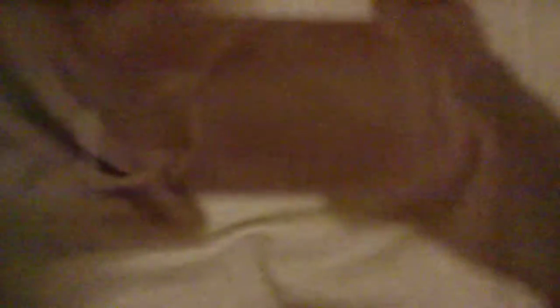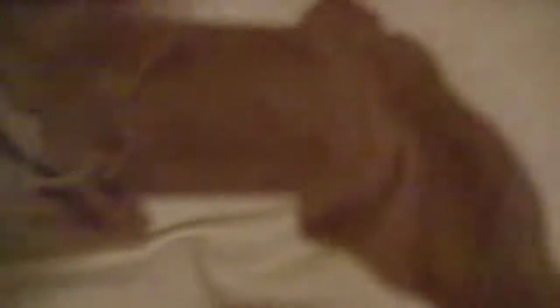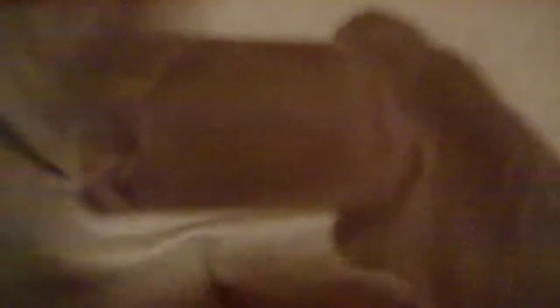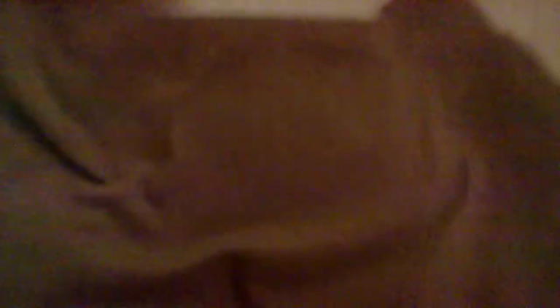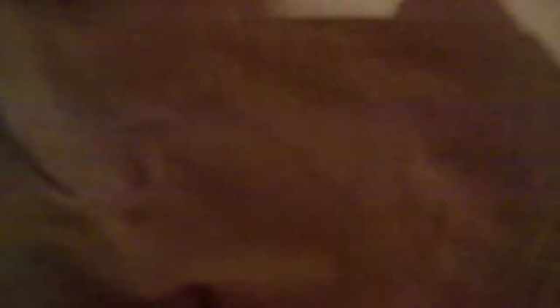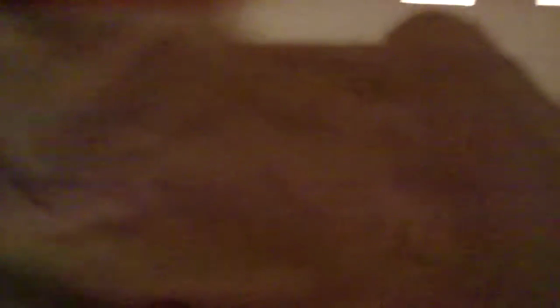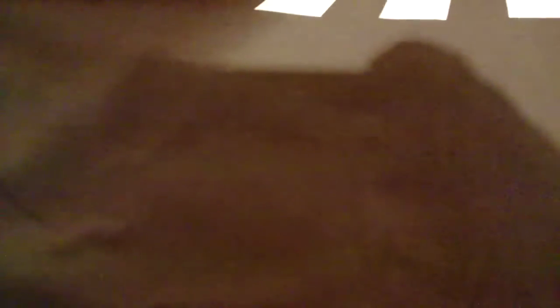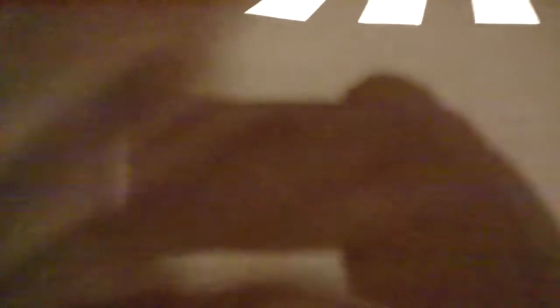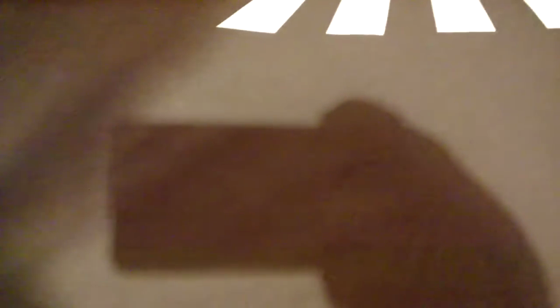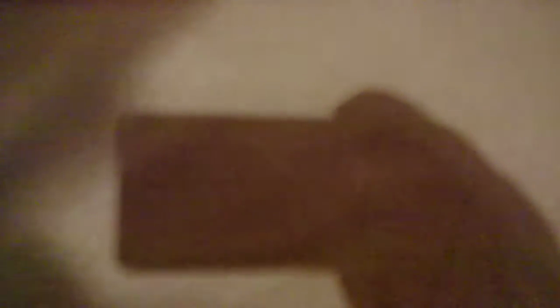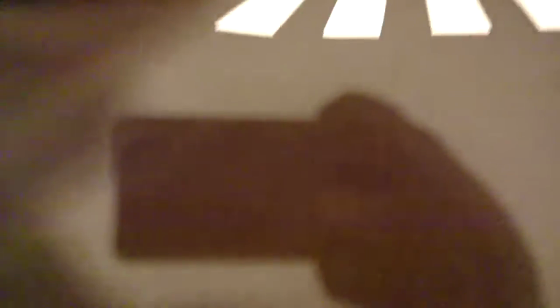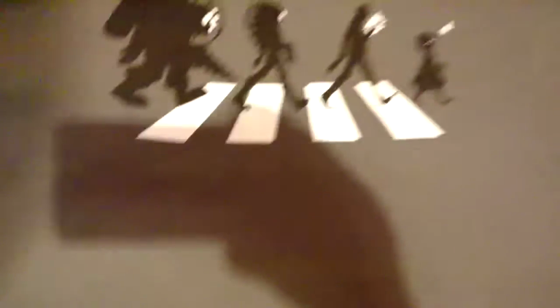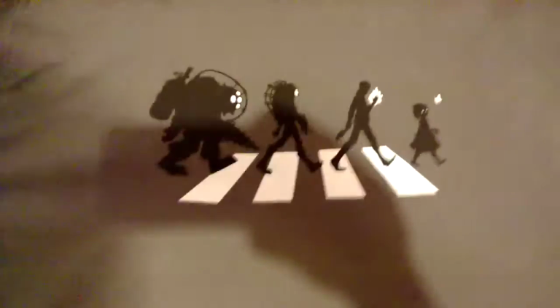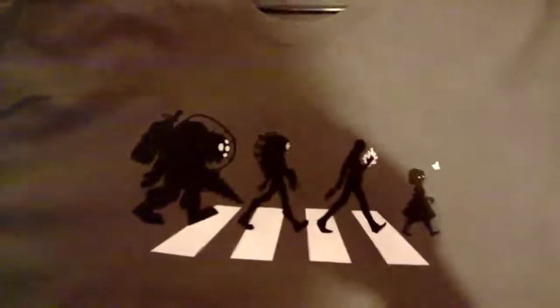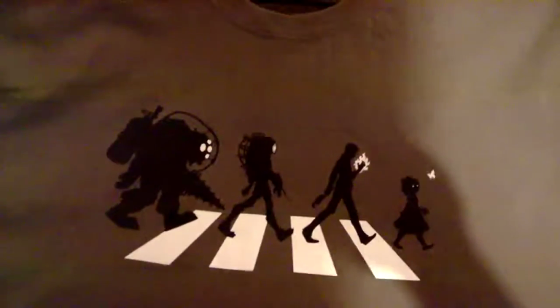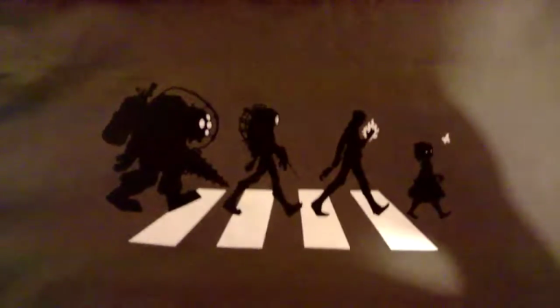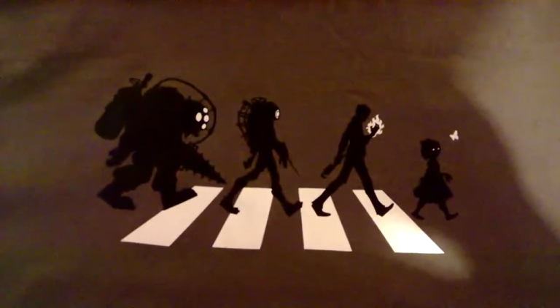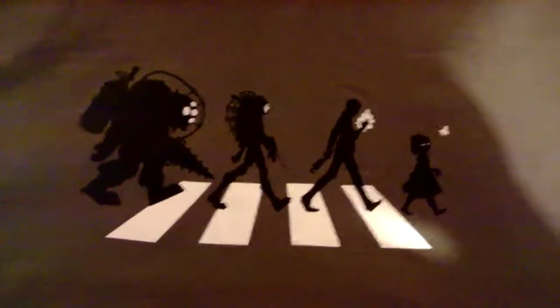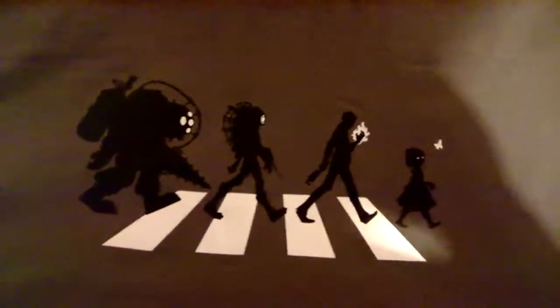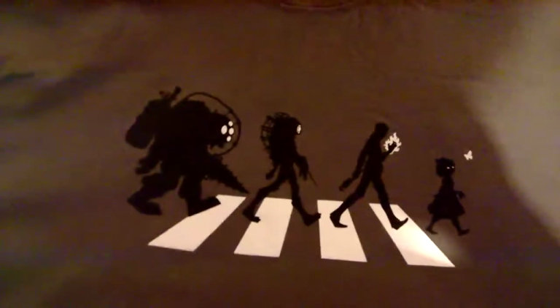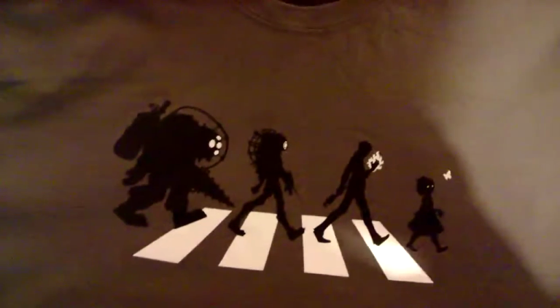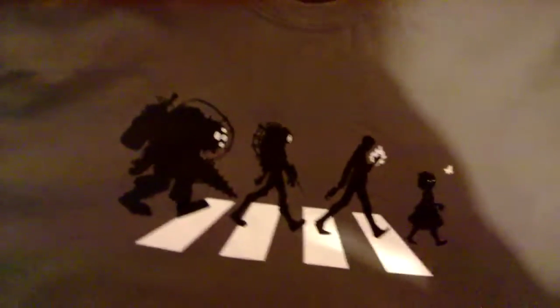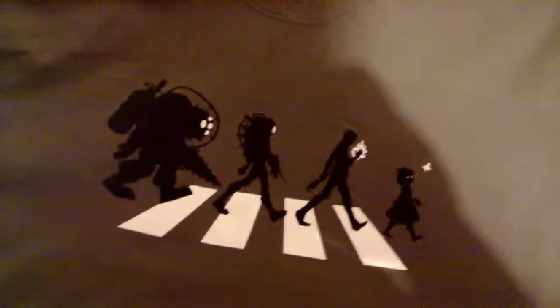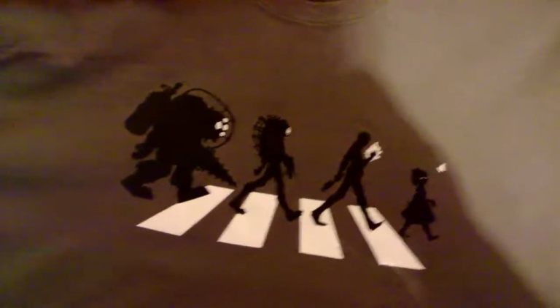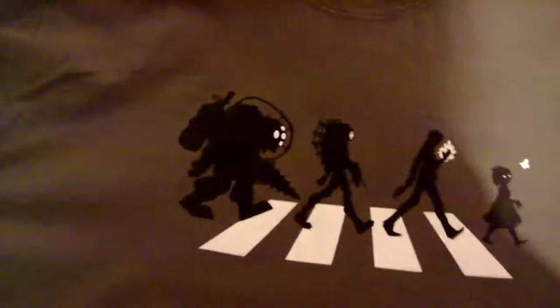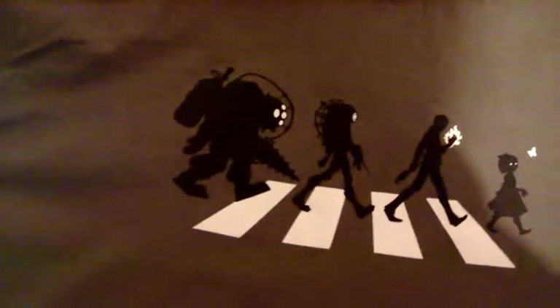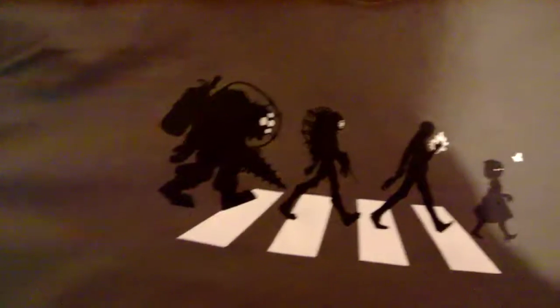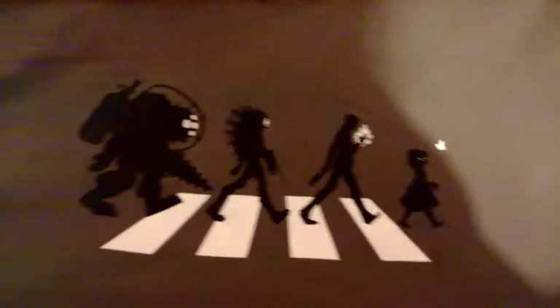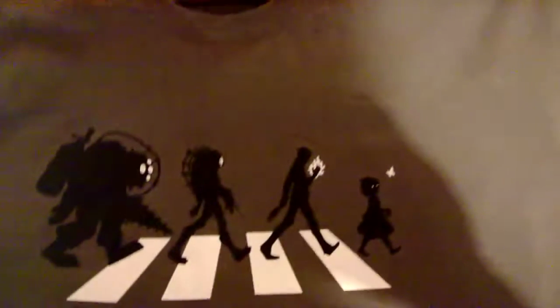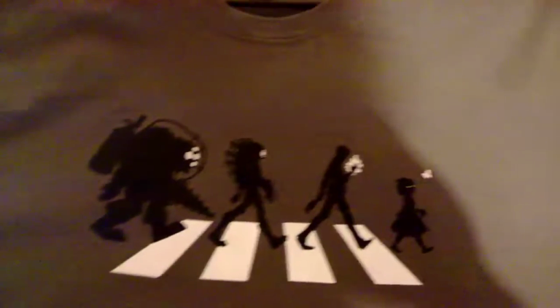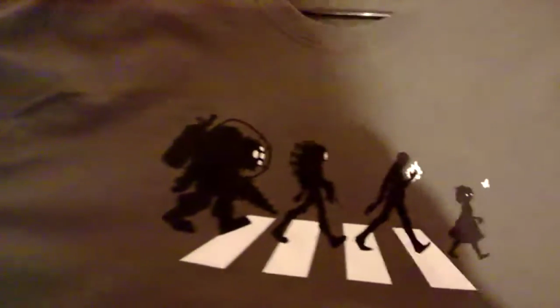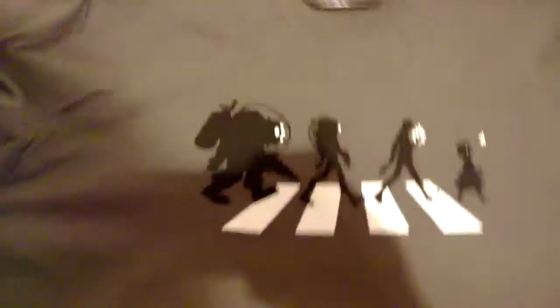This next one is a gaming one. It's Bioshock on Abbey Road. I quite like this one, I think it's pretty cool.